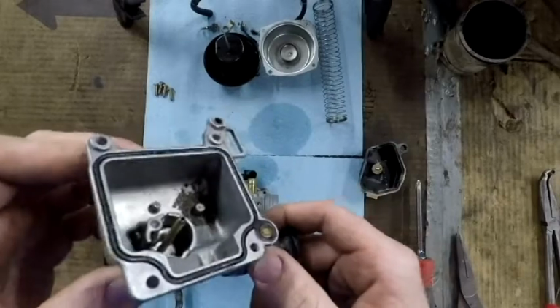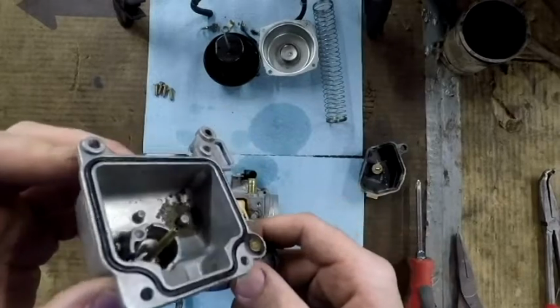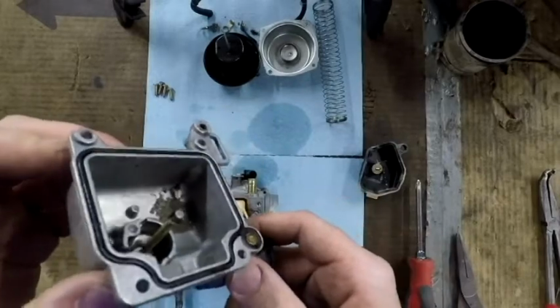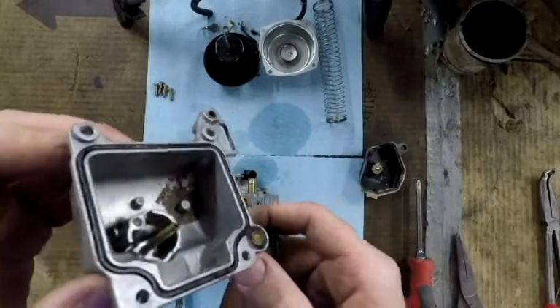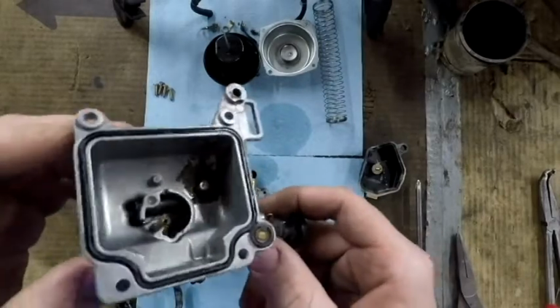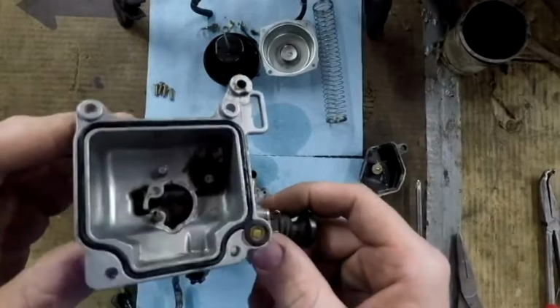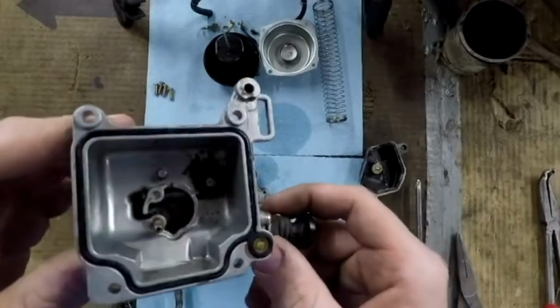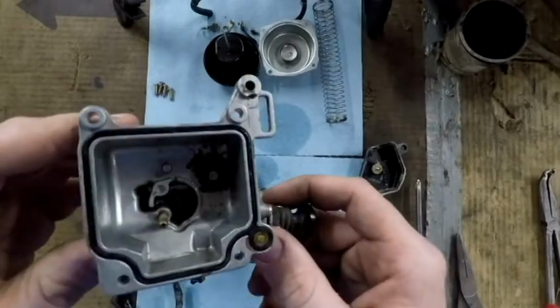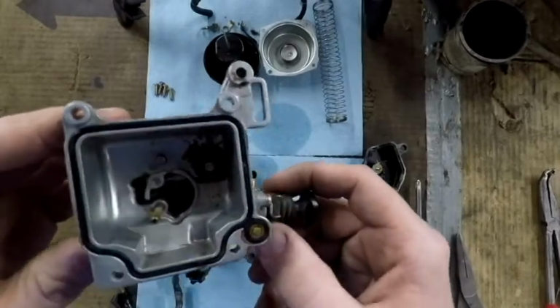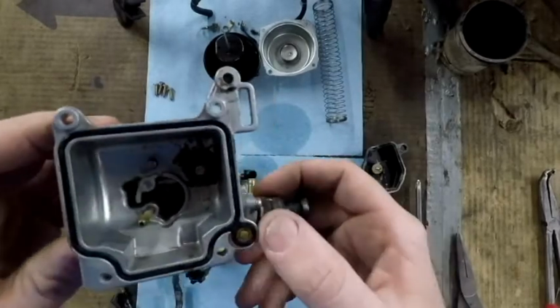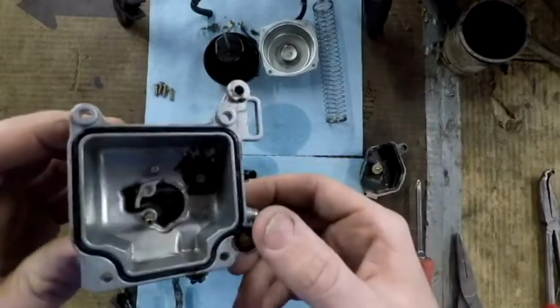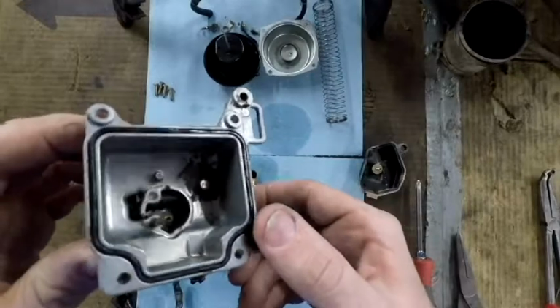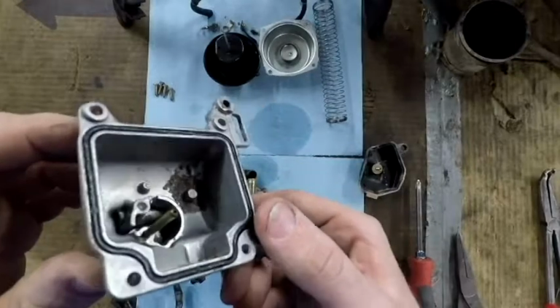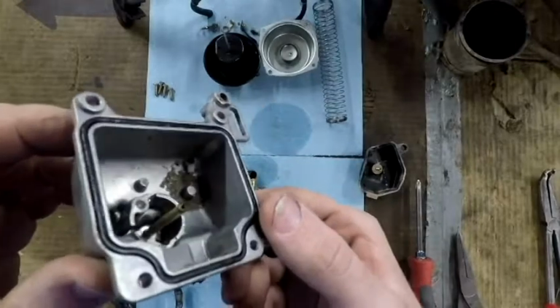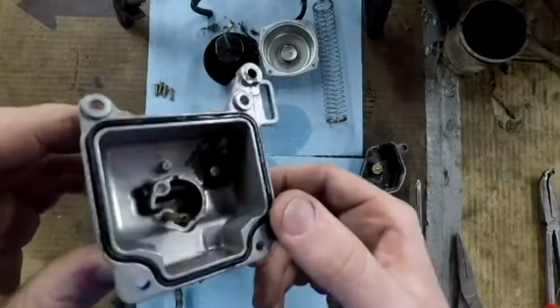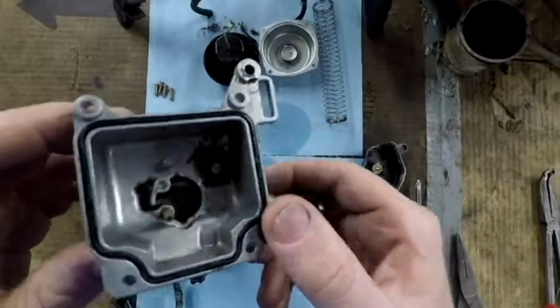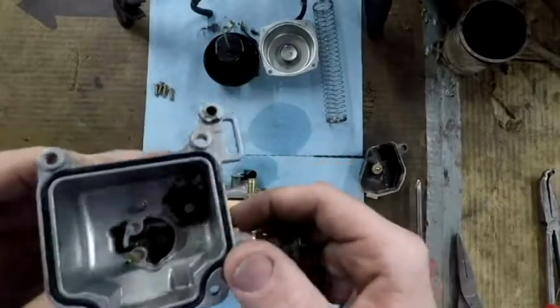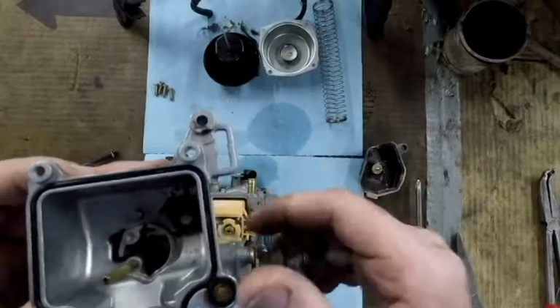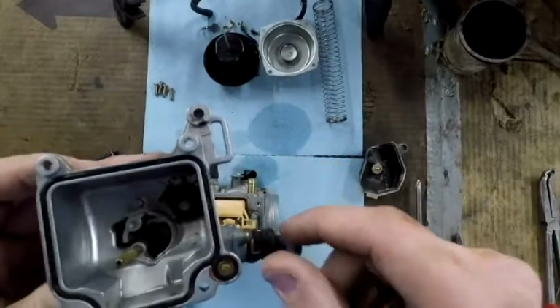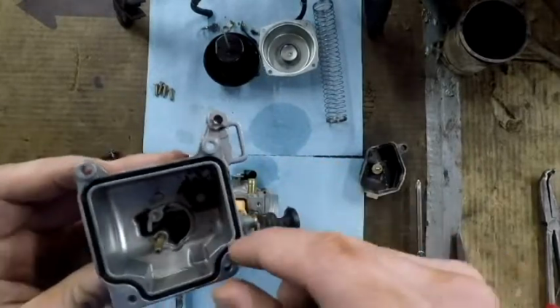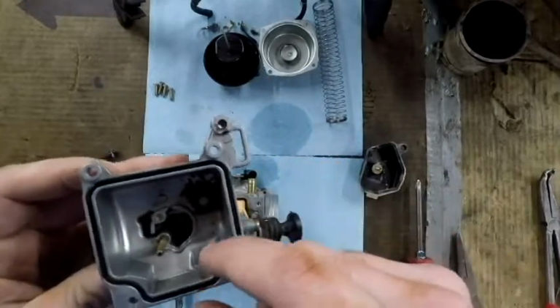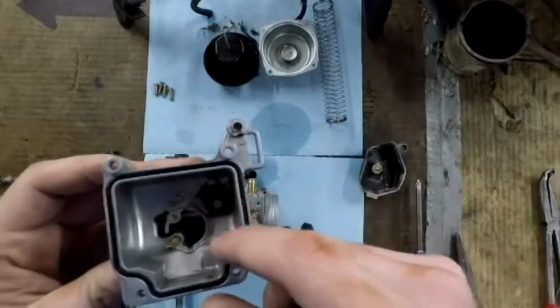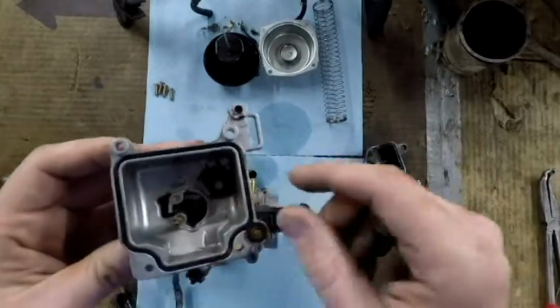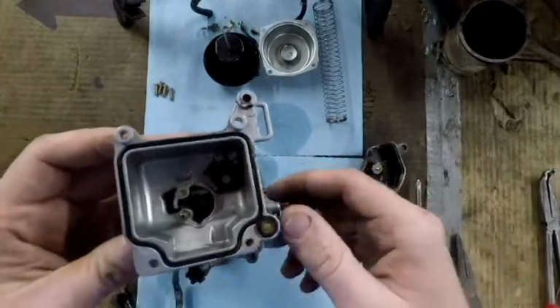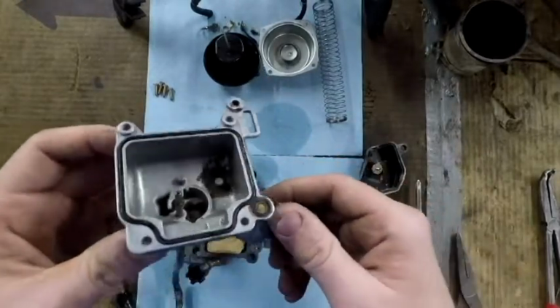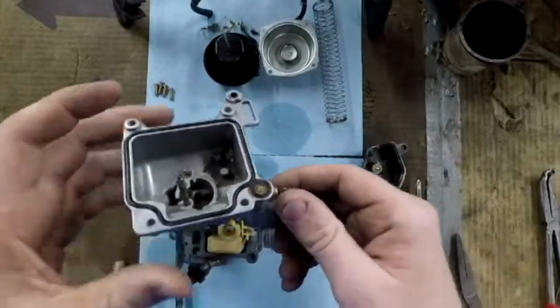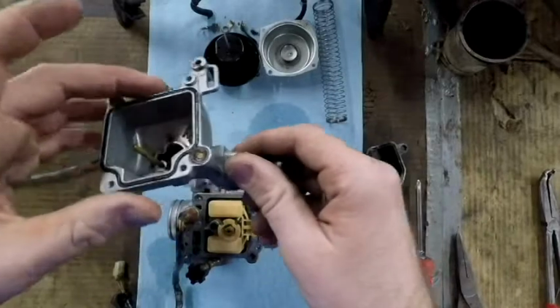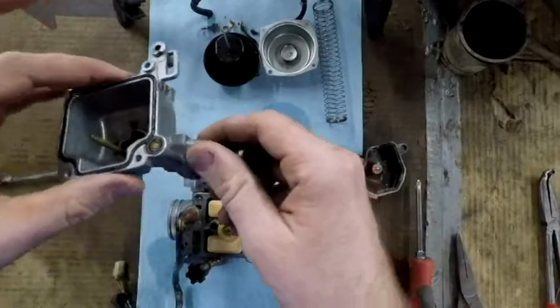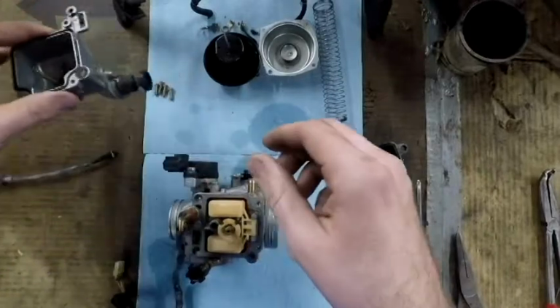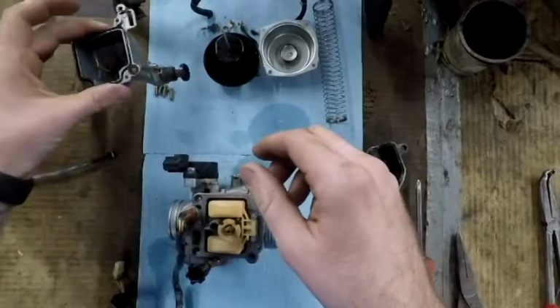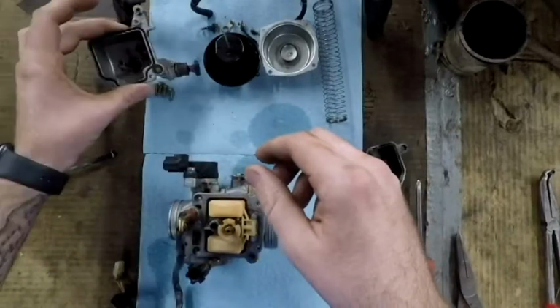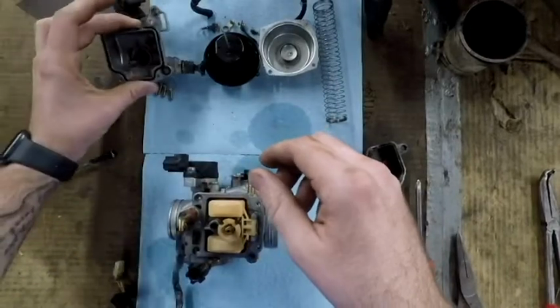Just because this carburetor bowl doesn't look like you used it to scoop mud with doesn't mean it's not dirty. Any little tiny piece of dirt in here is going to plug a jet up and make it not run.